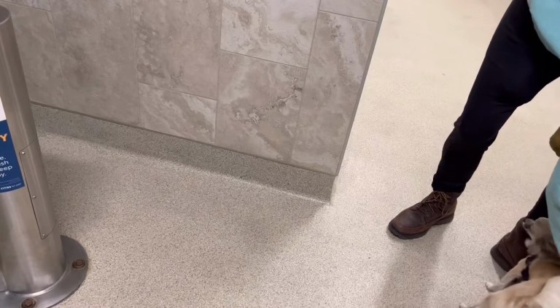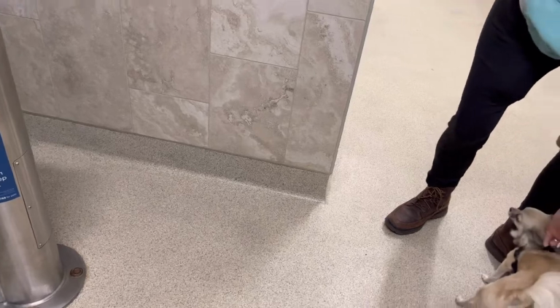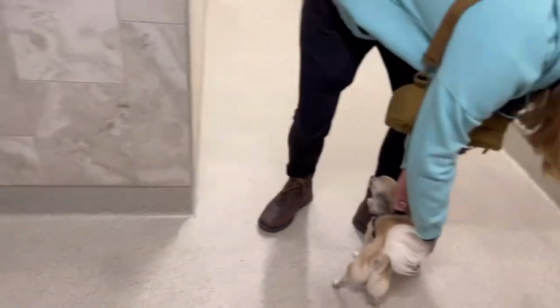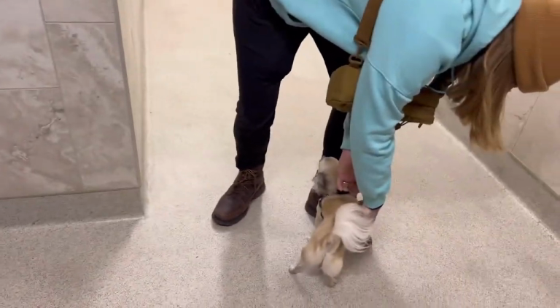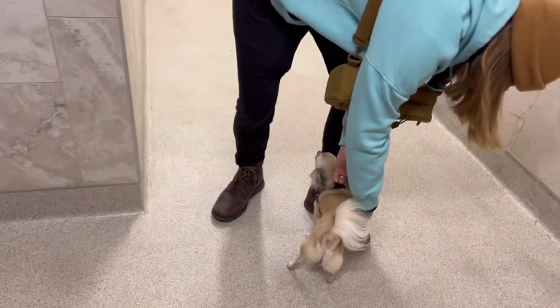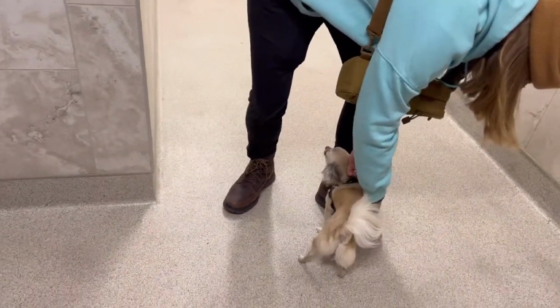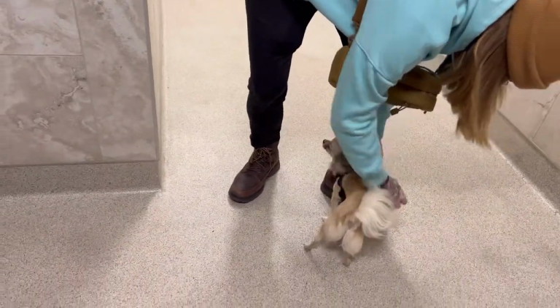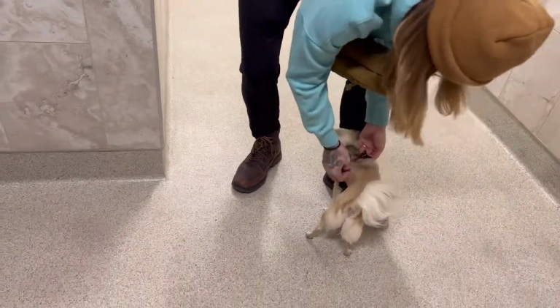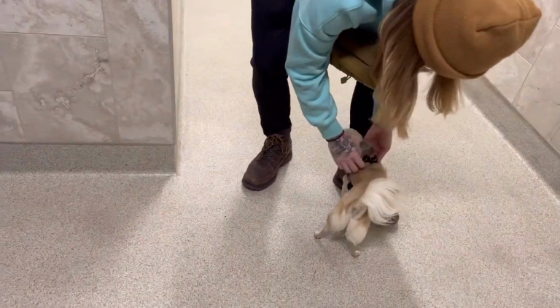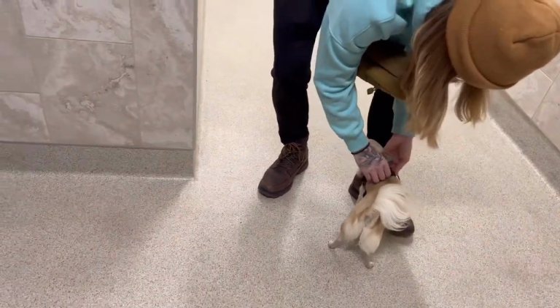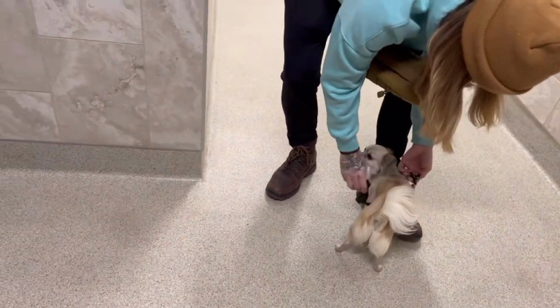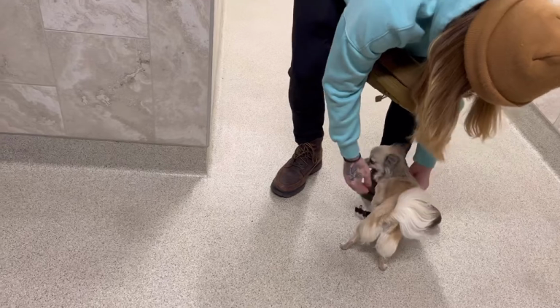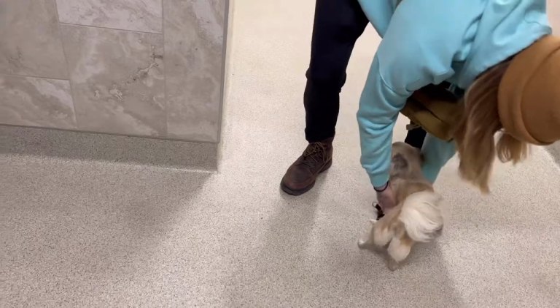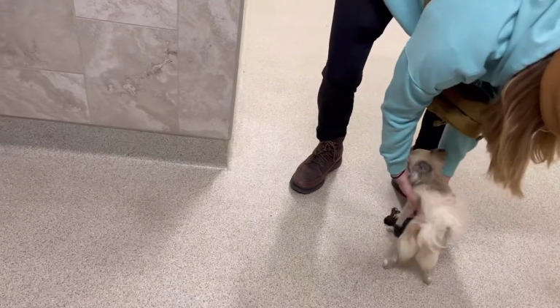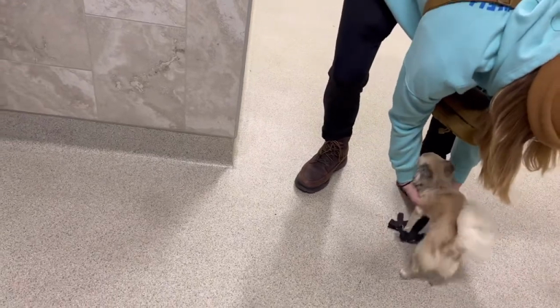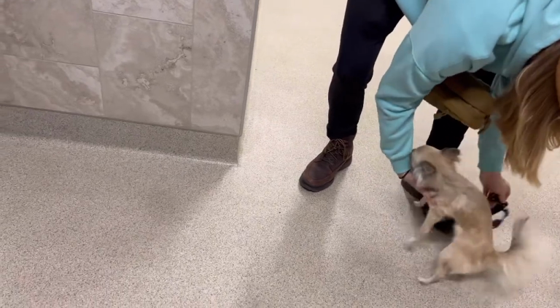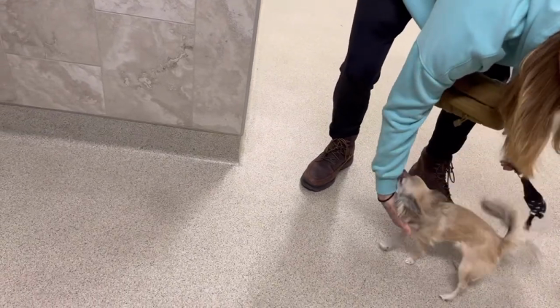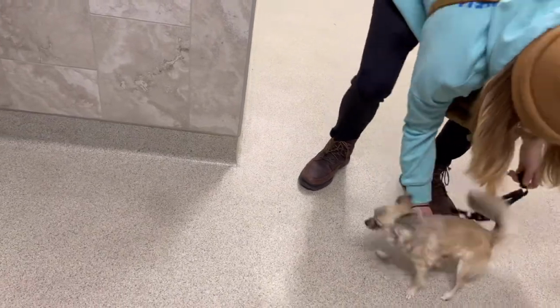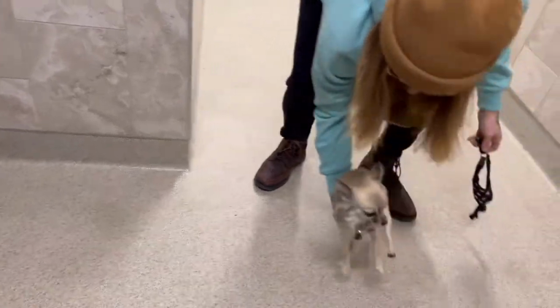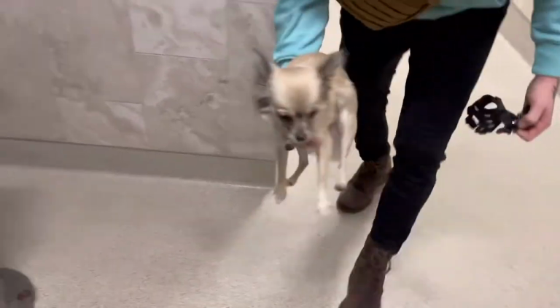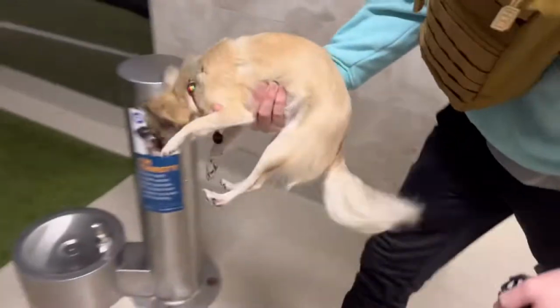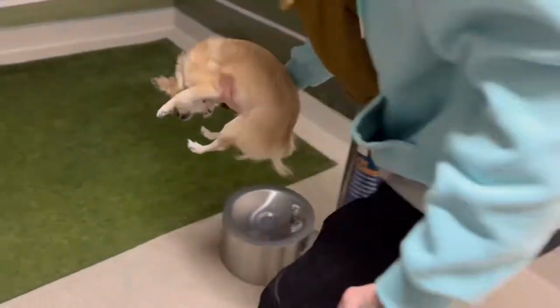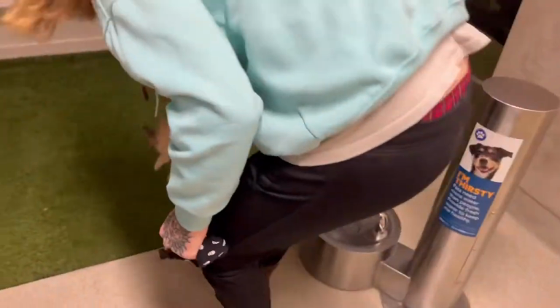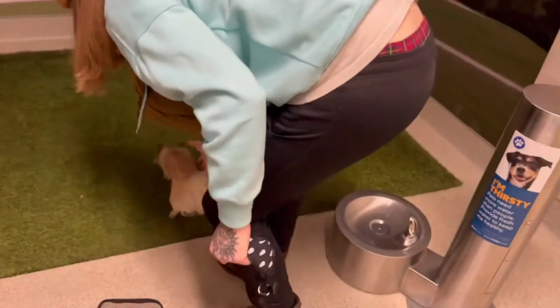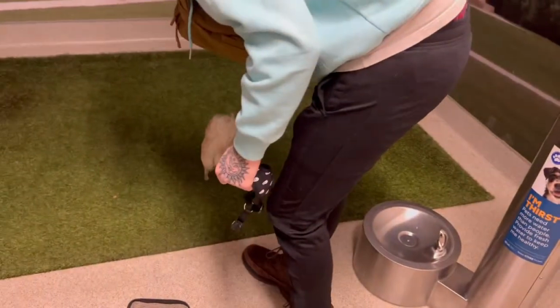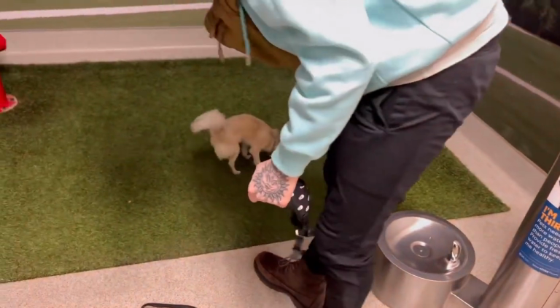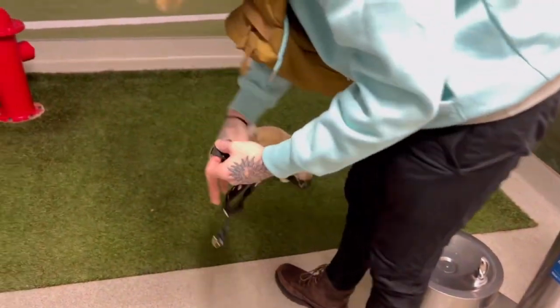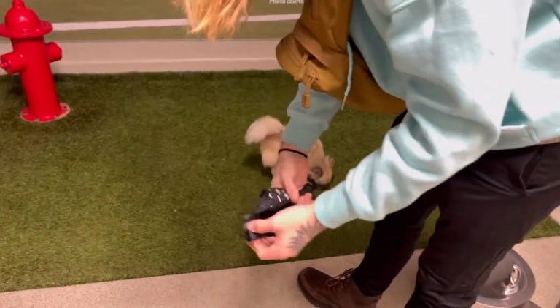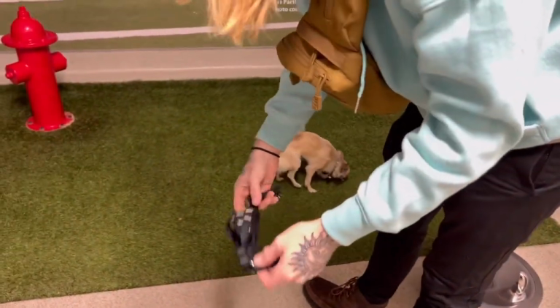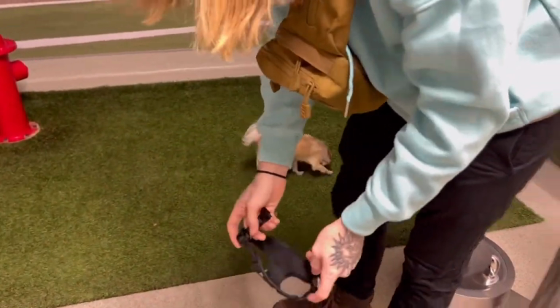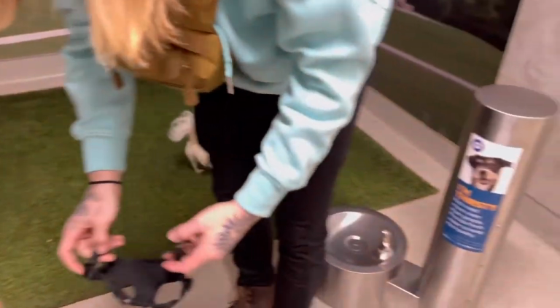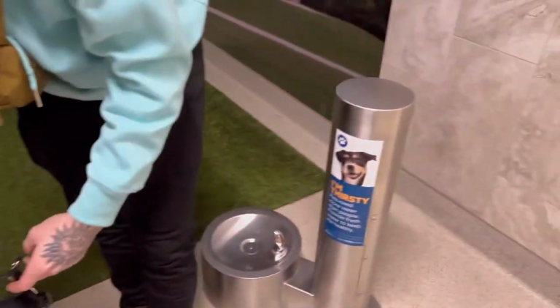Another thing they mentioned in the rules for flying with dogs is that they want your dog vaccinated, but you do not need to bring proof. So if you think you have to pack your dog's vaccination papers, you don't have to.